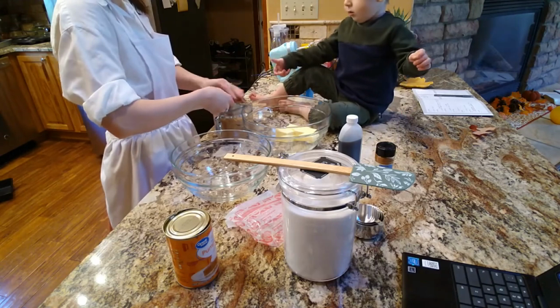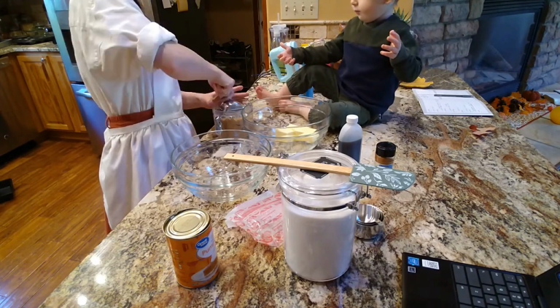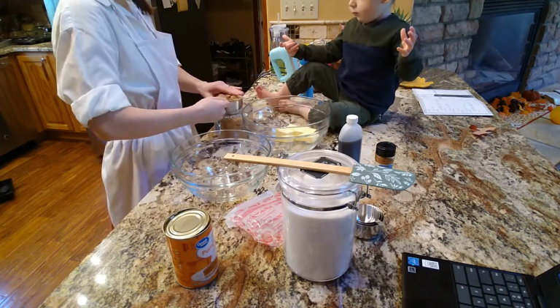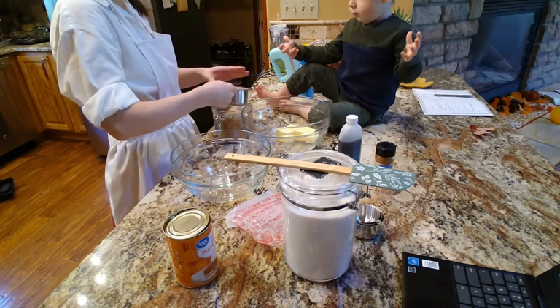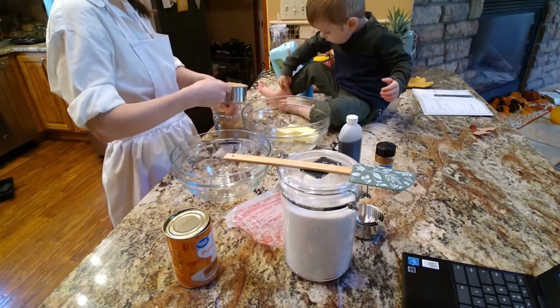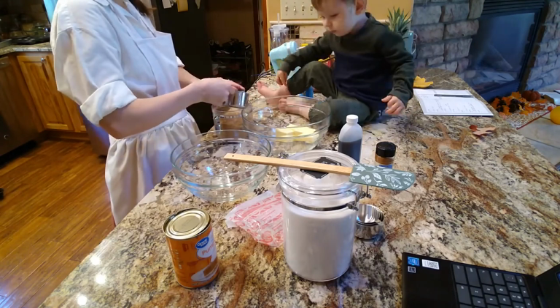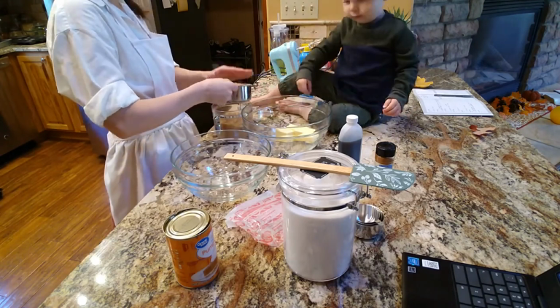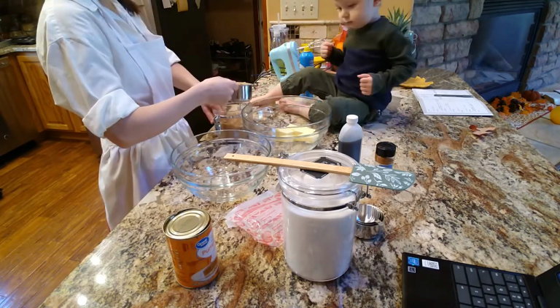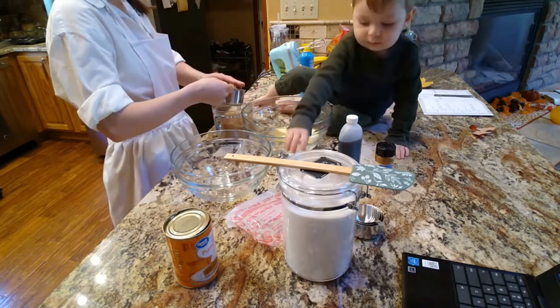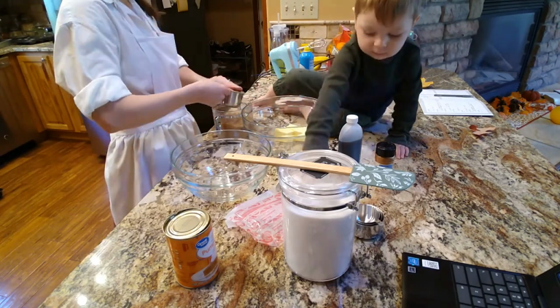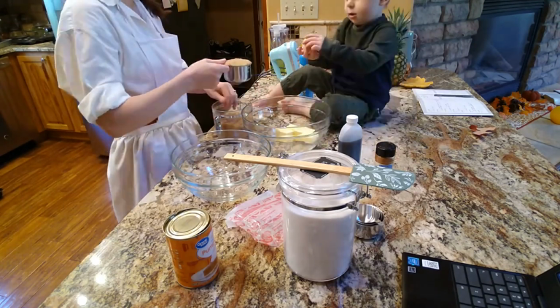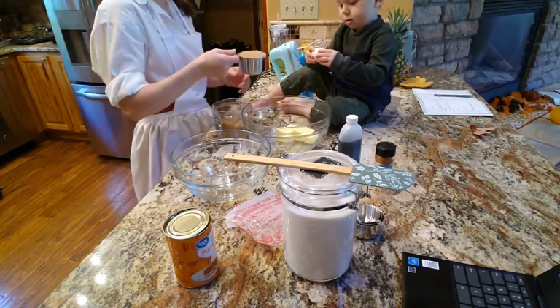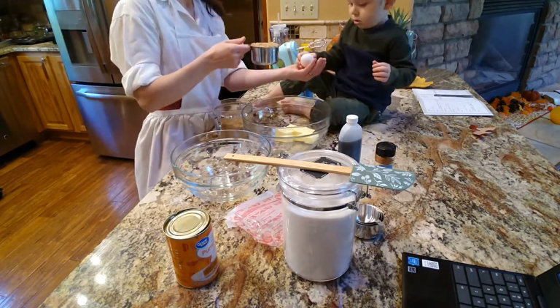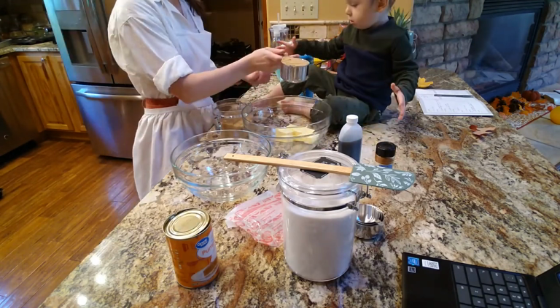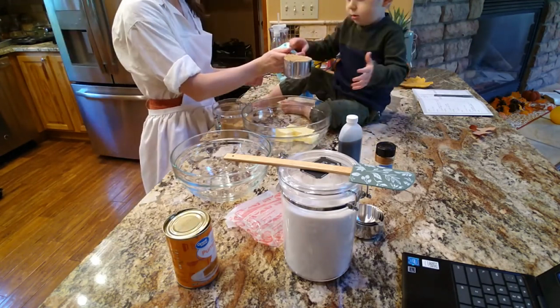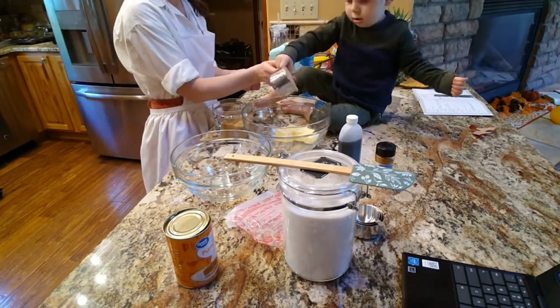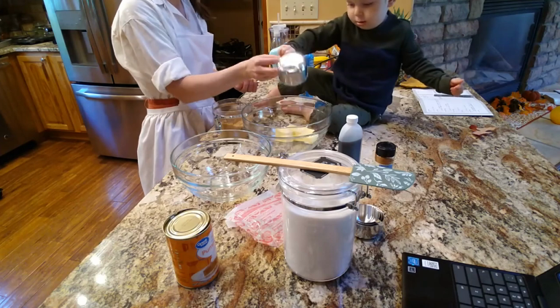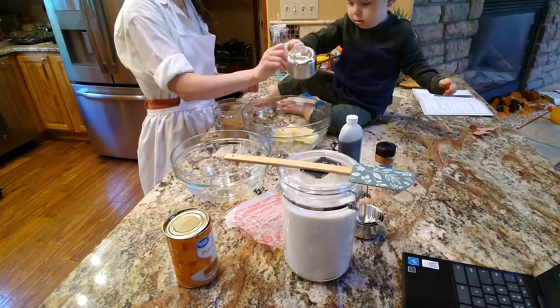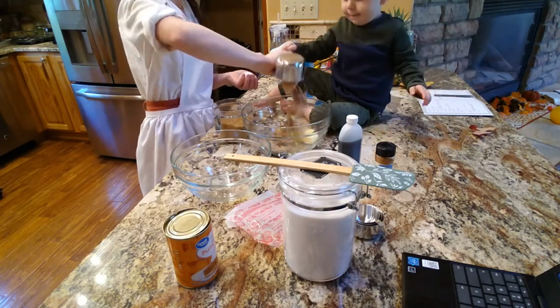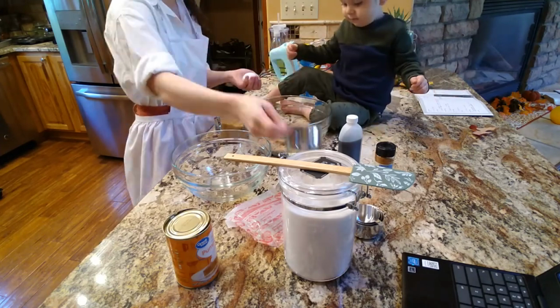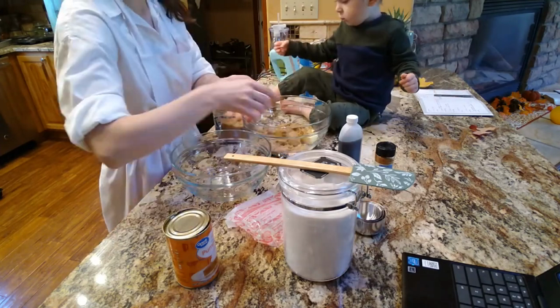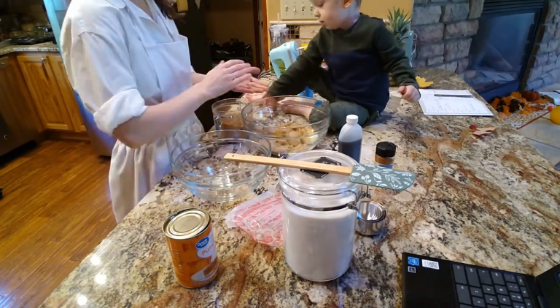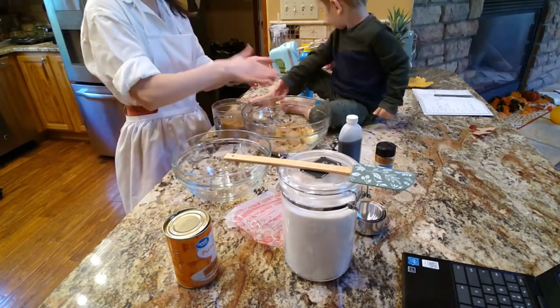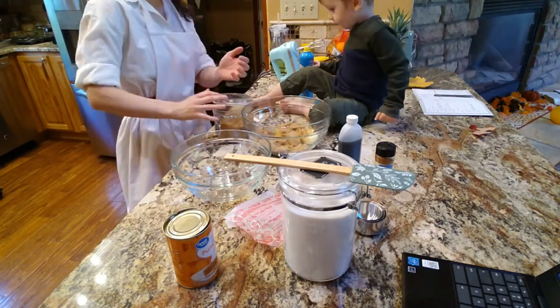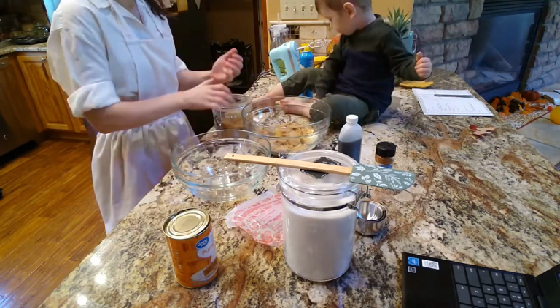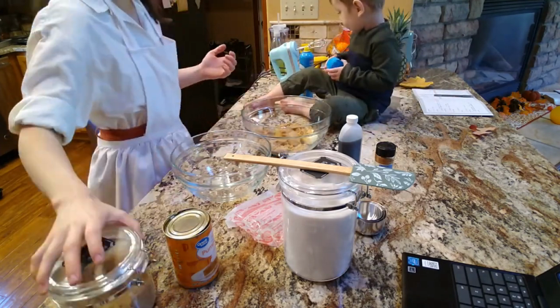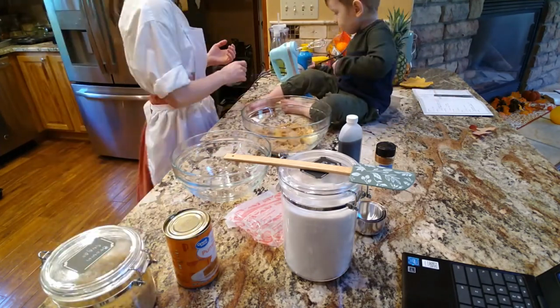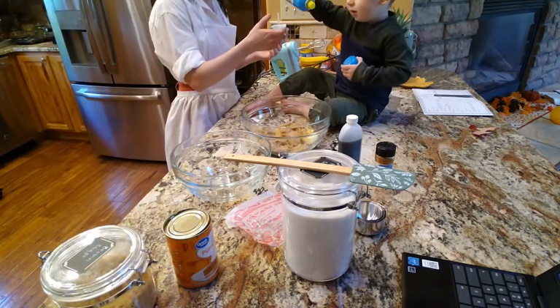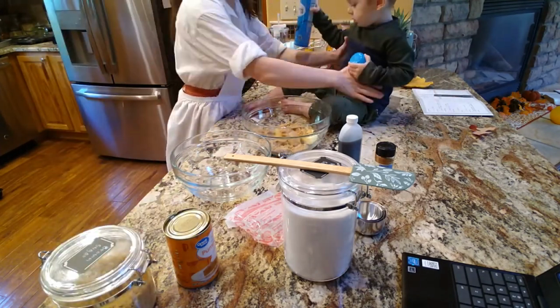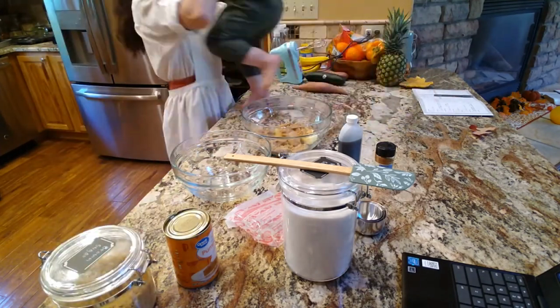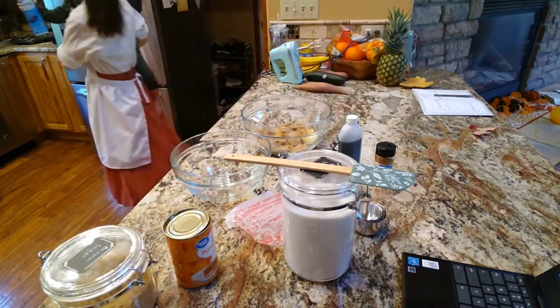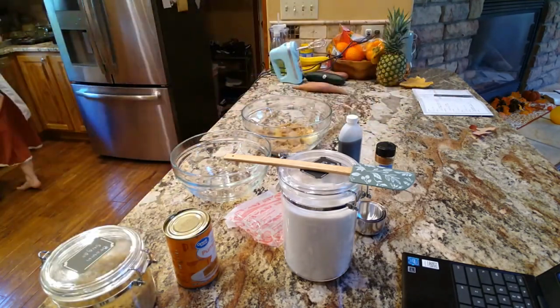That's what you get for not paying super close attention, but whatever. They turned out super yummy anyway and it was no big deal. But maybe if you make them, you can do it properly and maybe they'll be extra delicious.